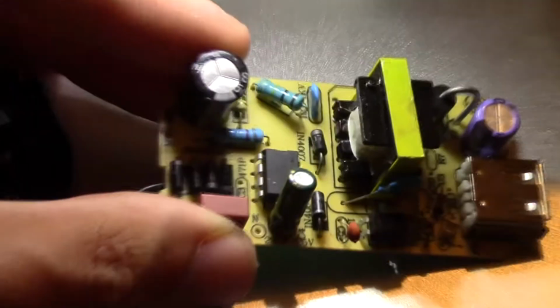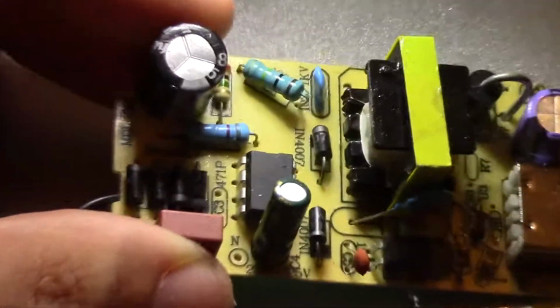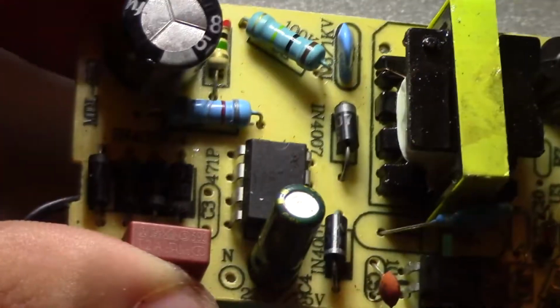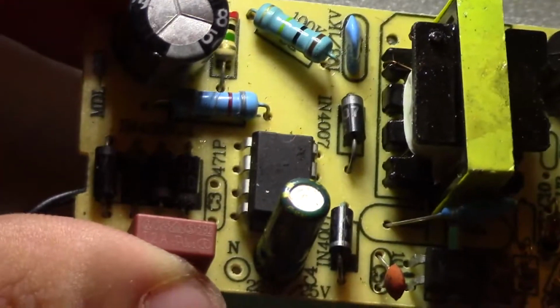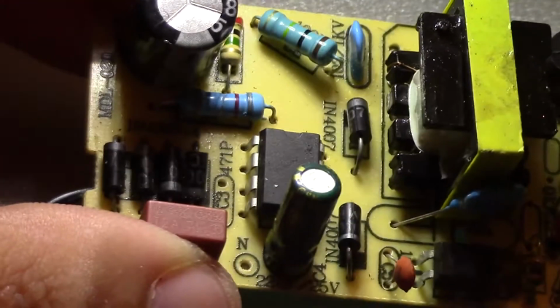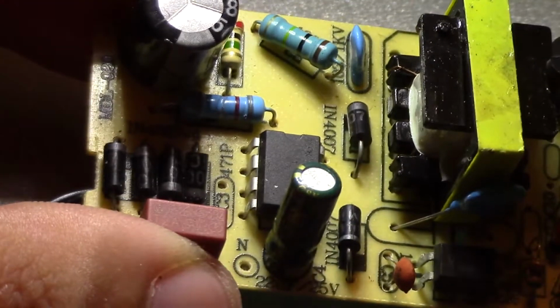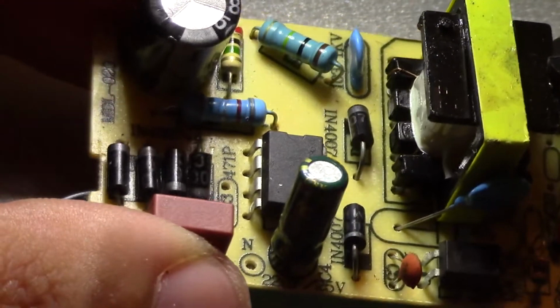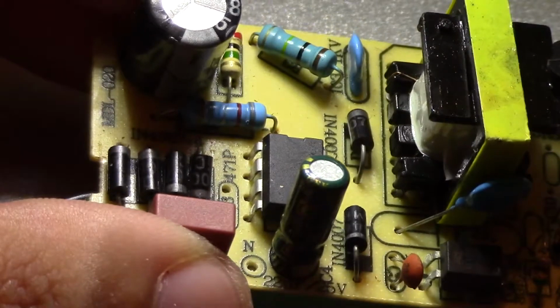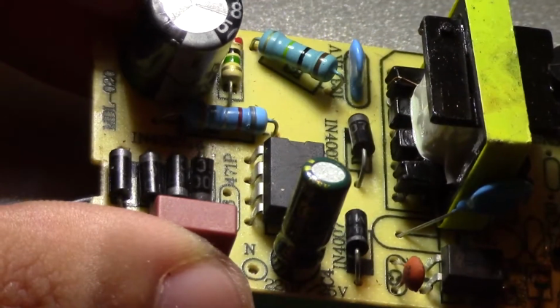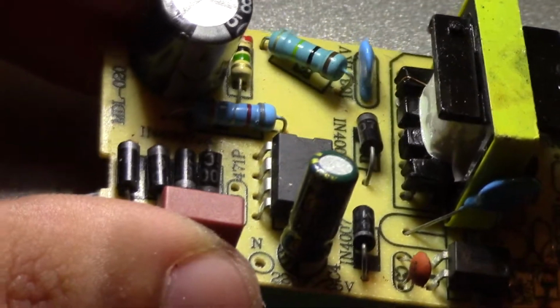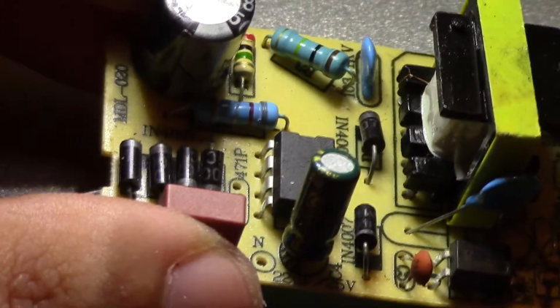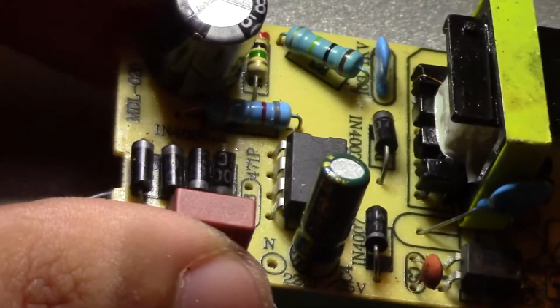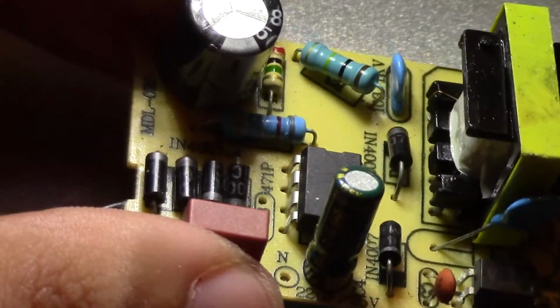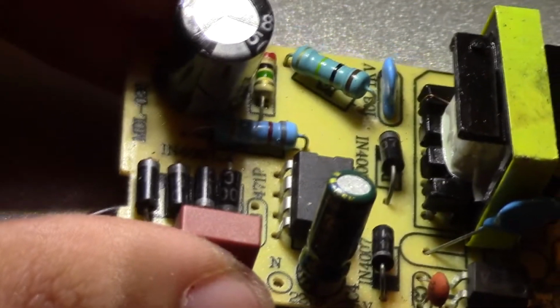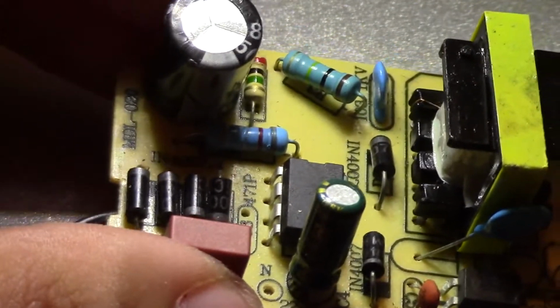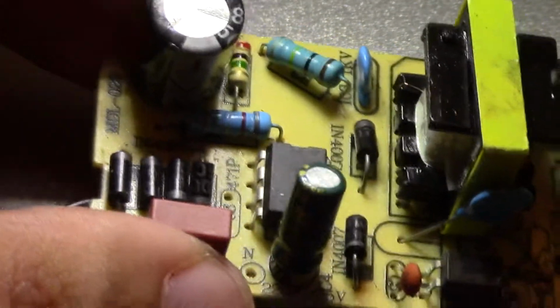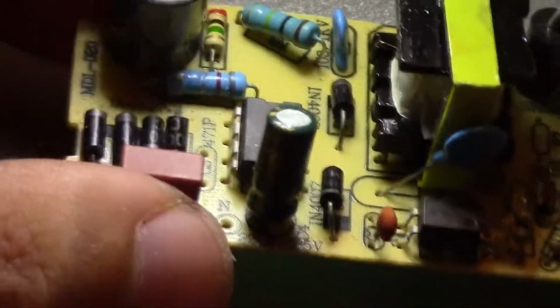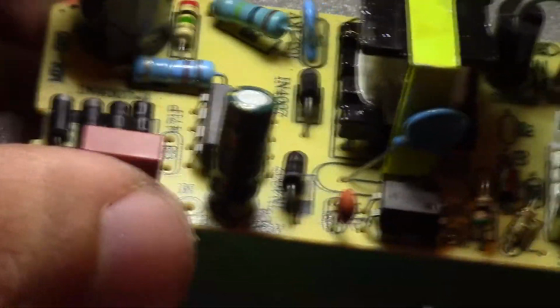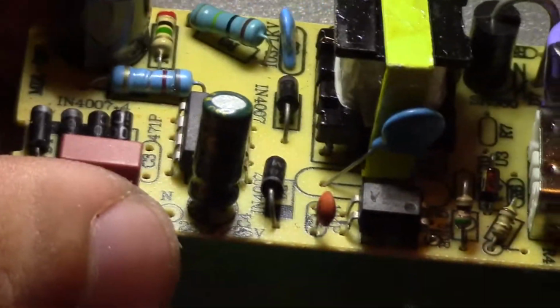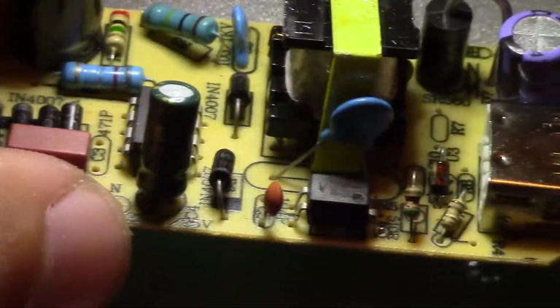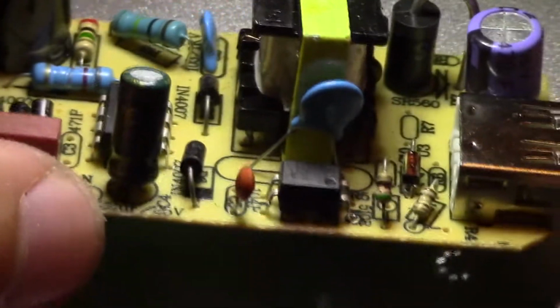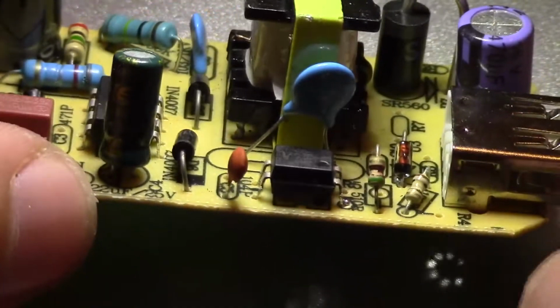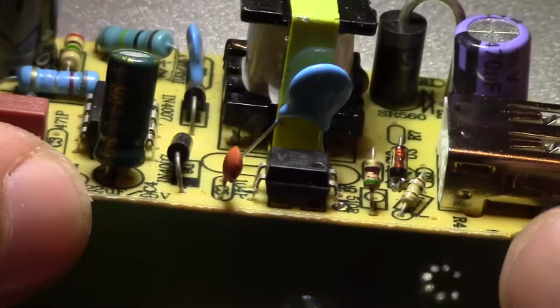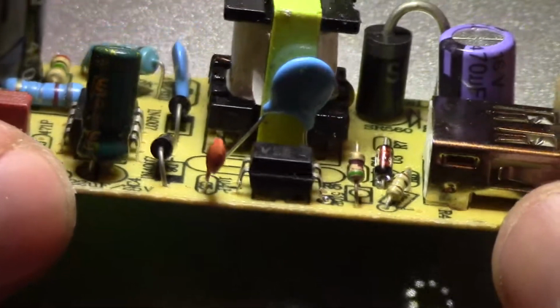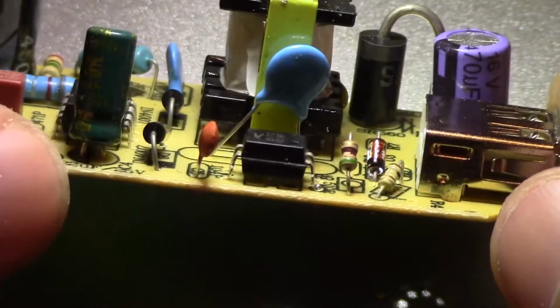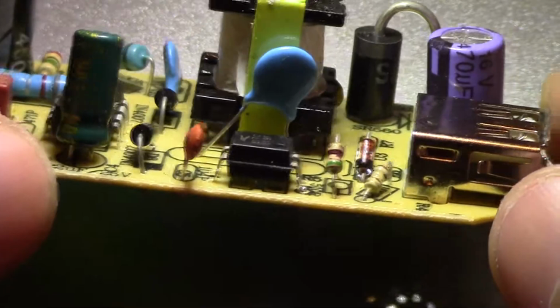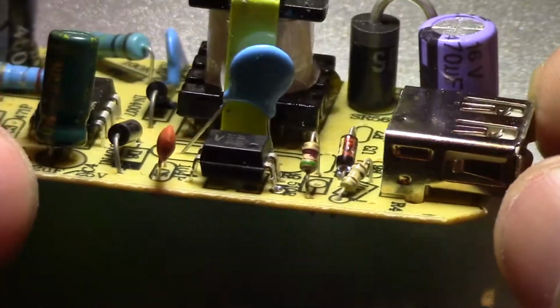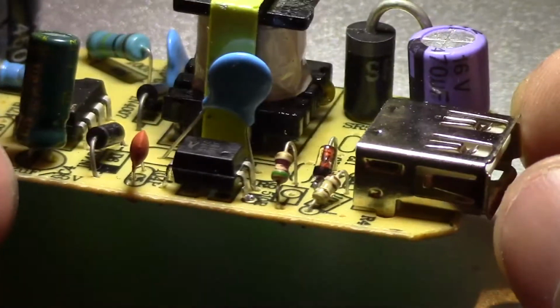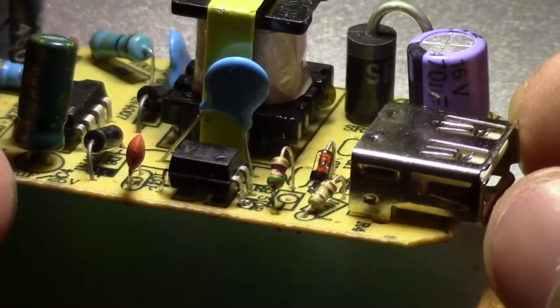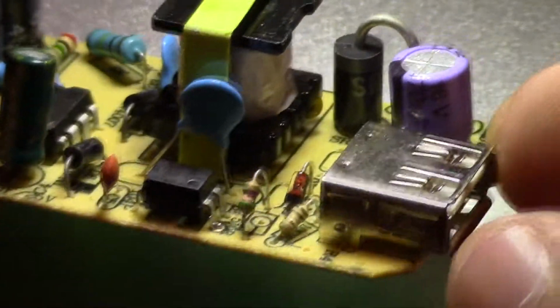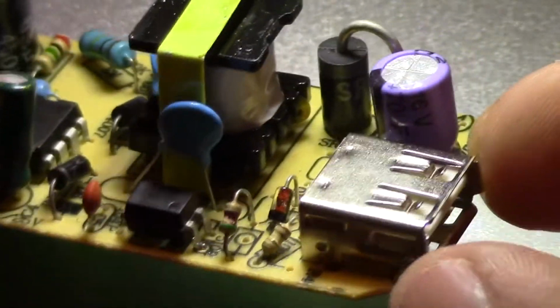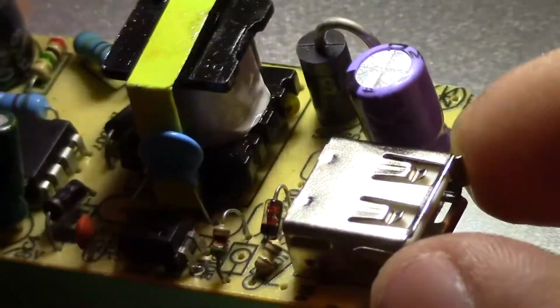The main switching IC has no markings on it — it looks like they scraped them off. They did put a fuse though, which is a big plus.